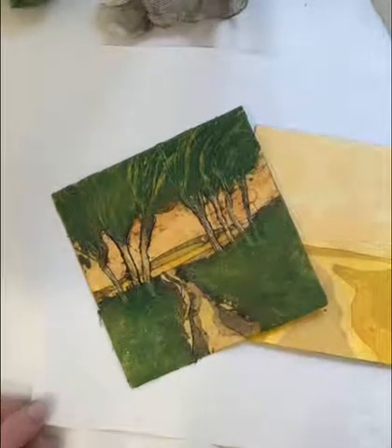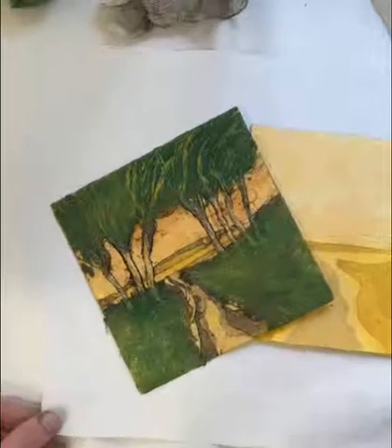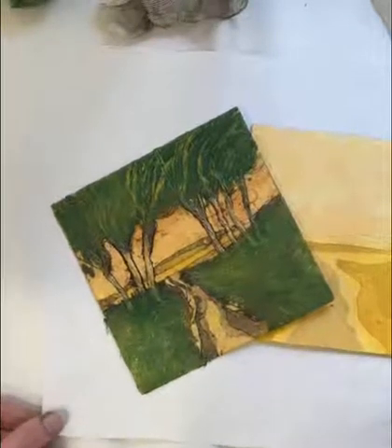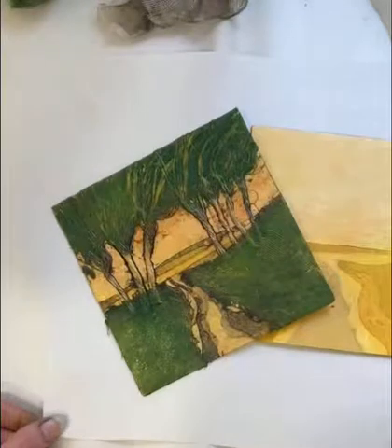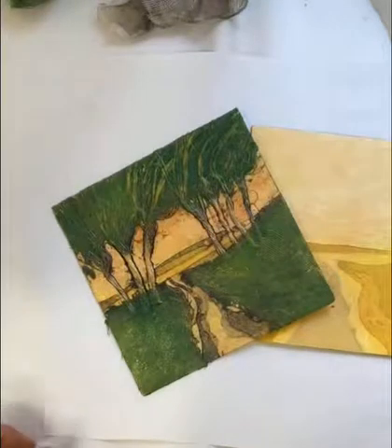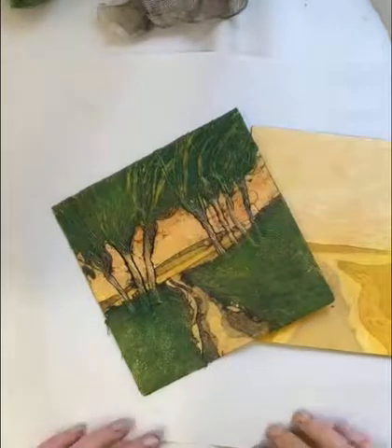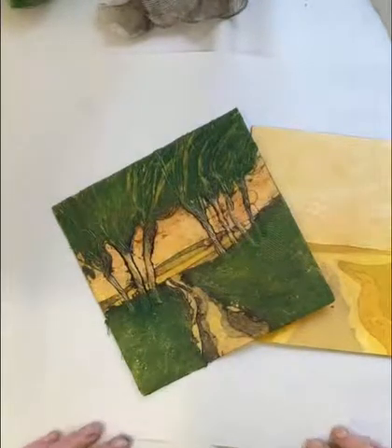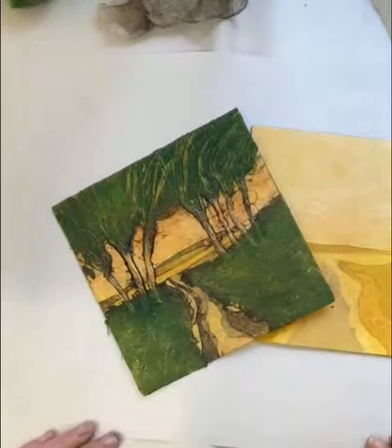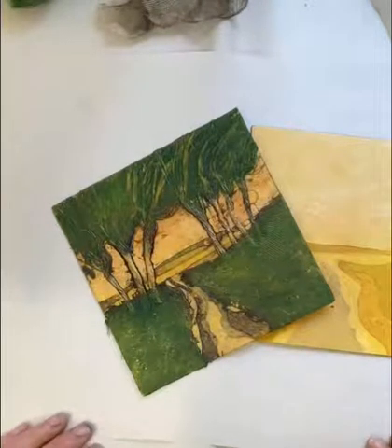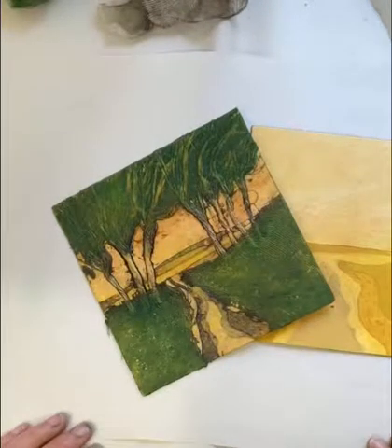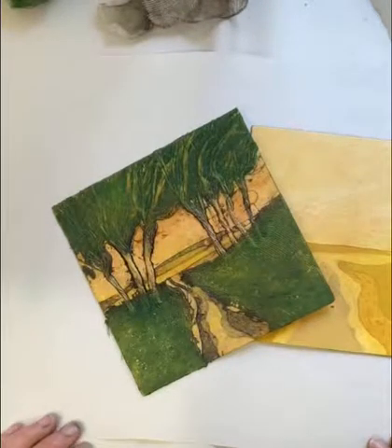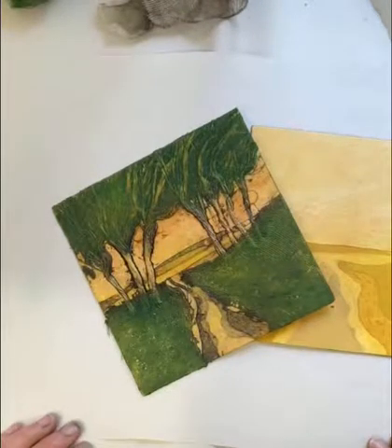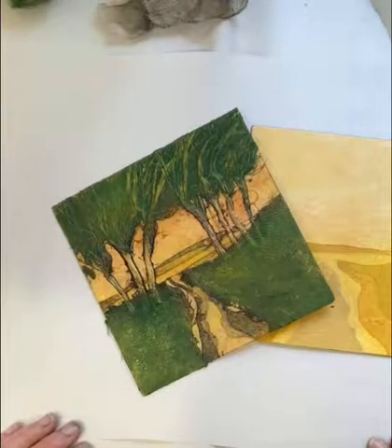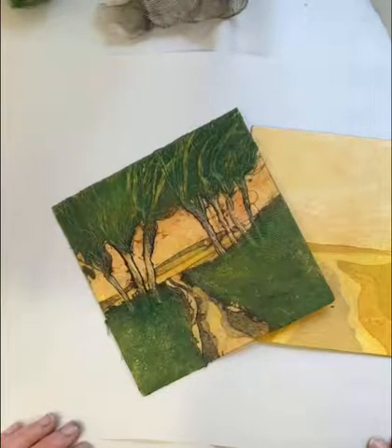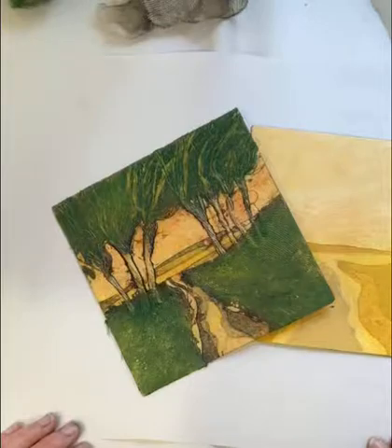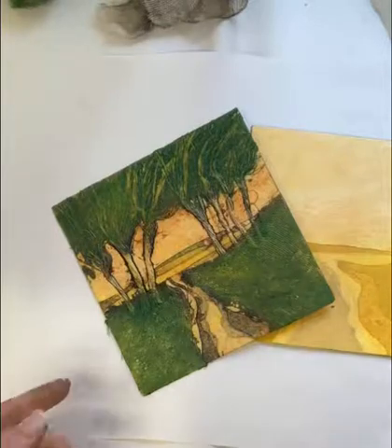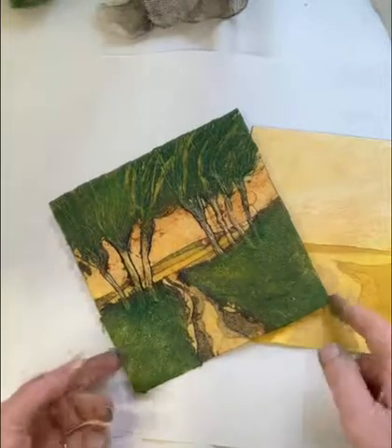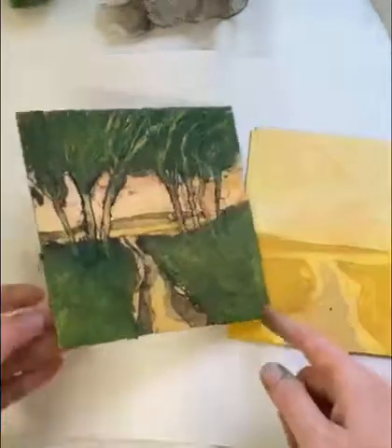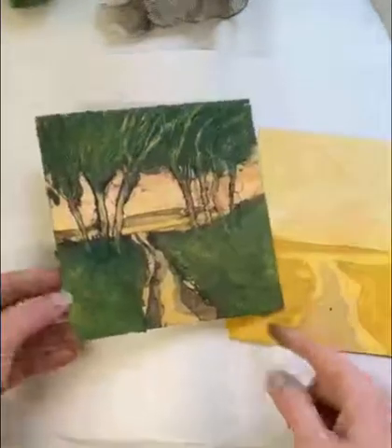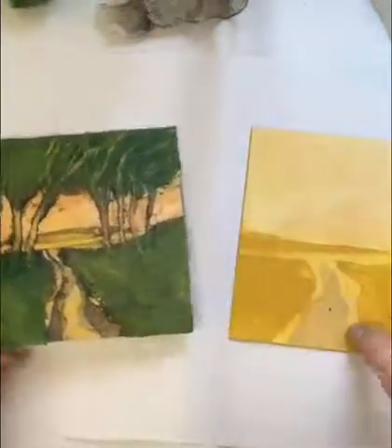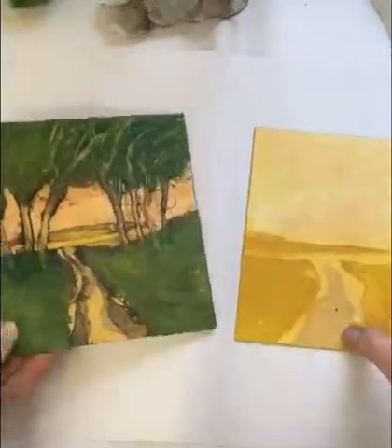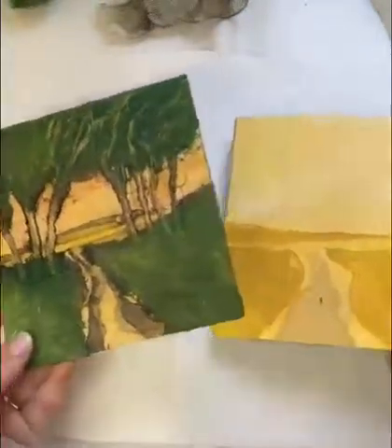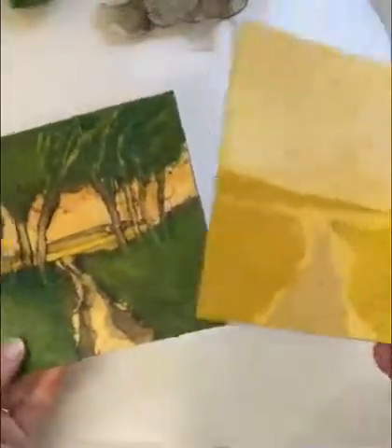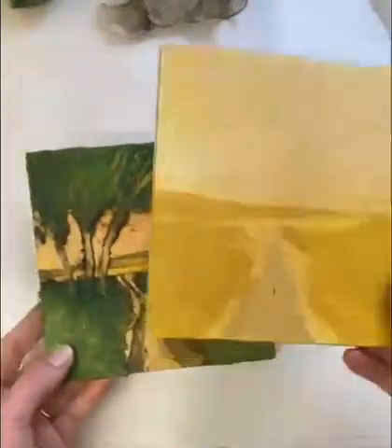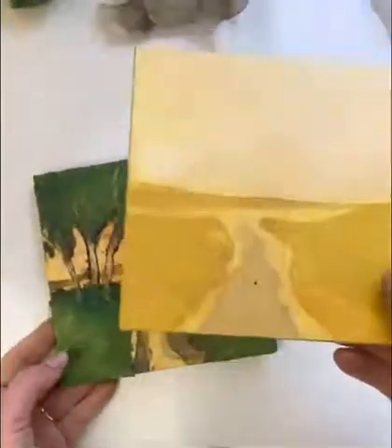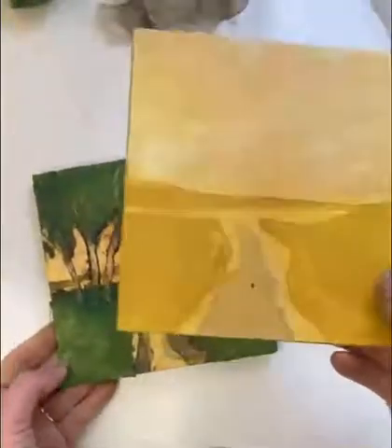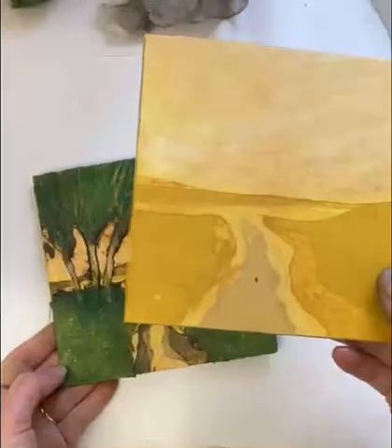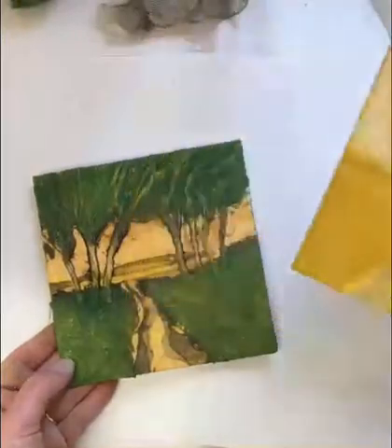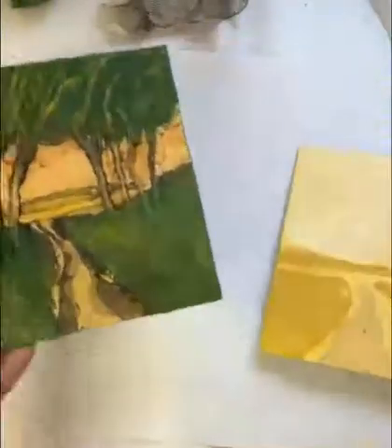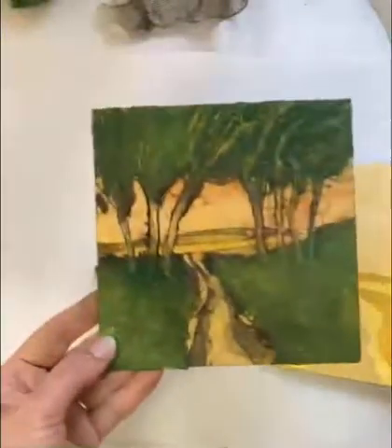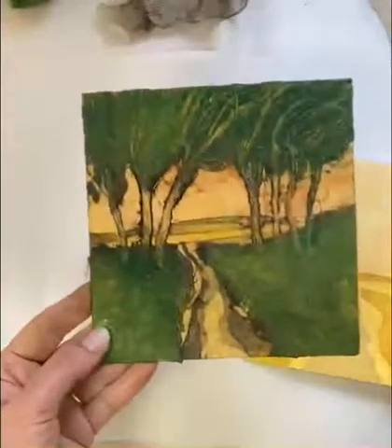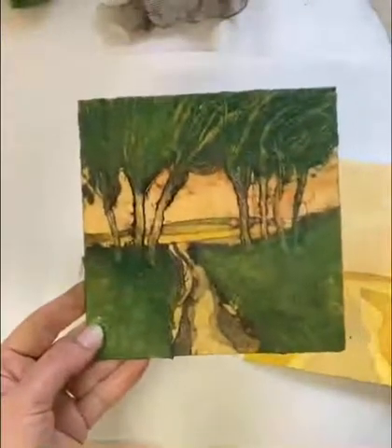I'm going to take you through a two-plate holograph including OT stencils. Here we have the two plates: the very simple underplate and the more complex top plate.